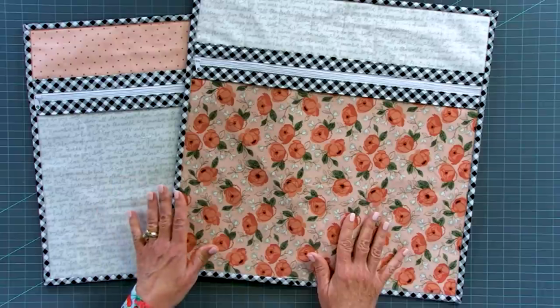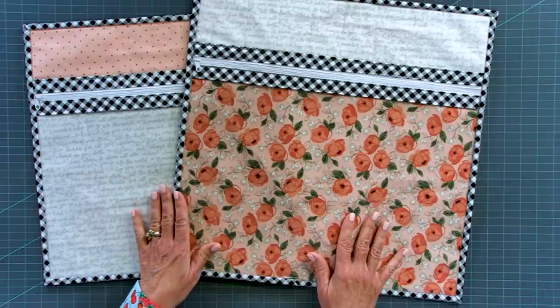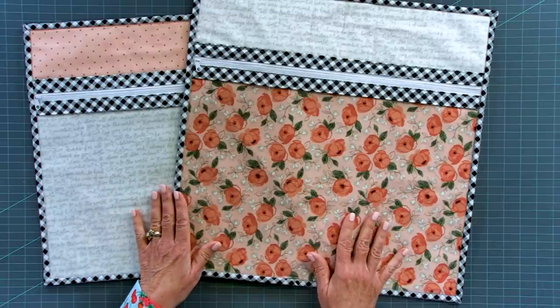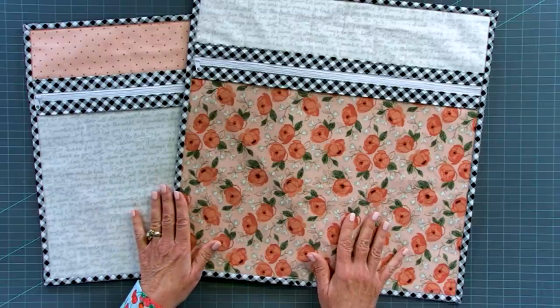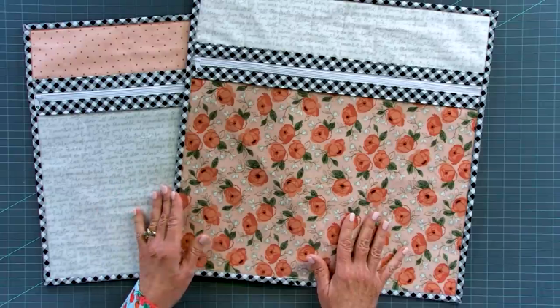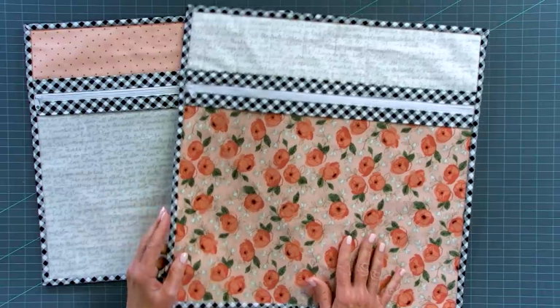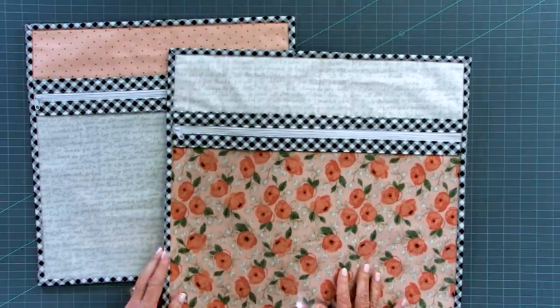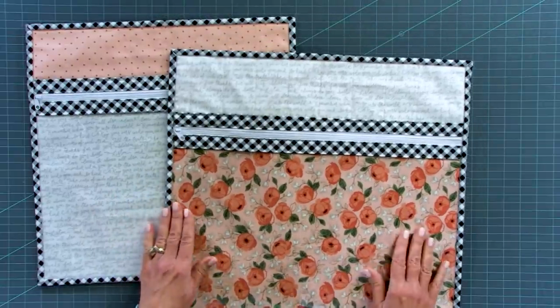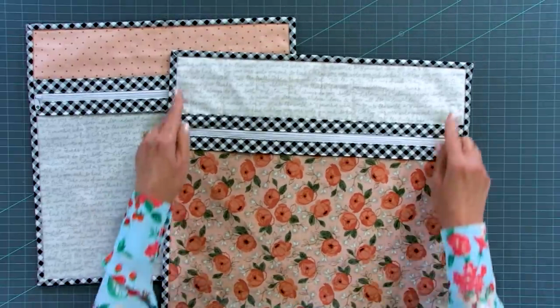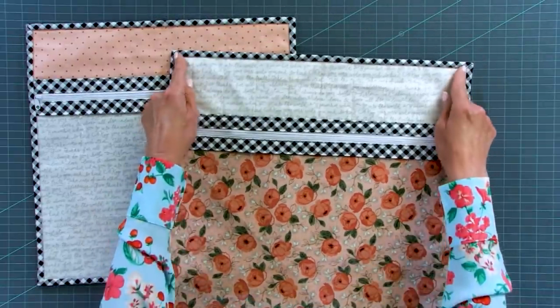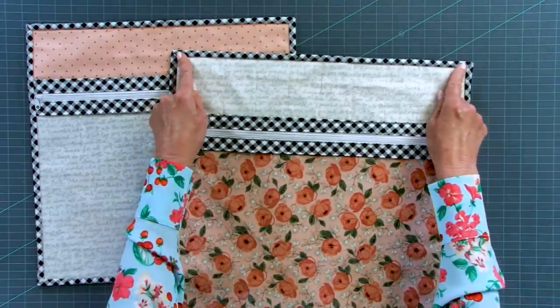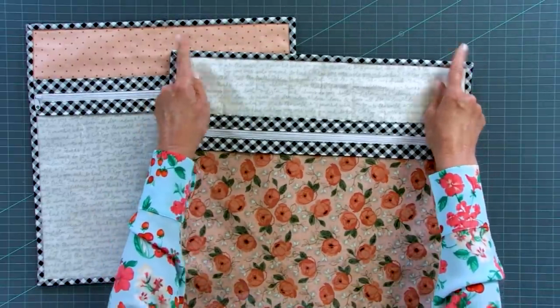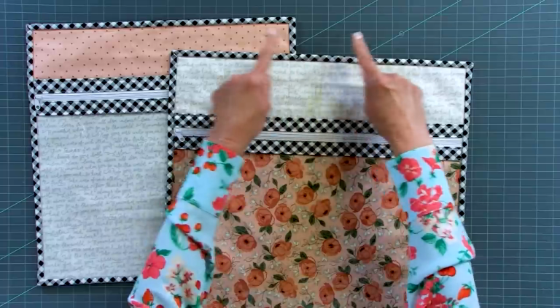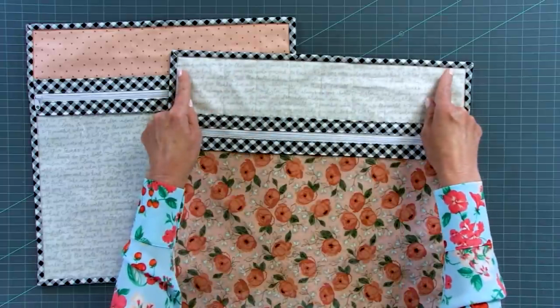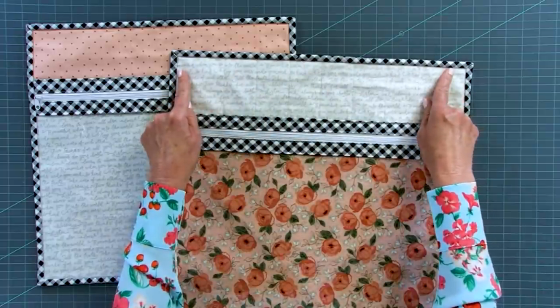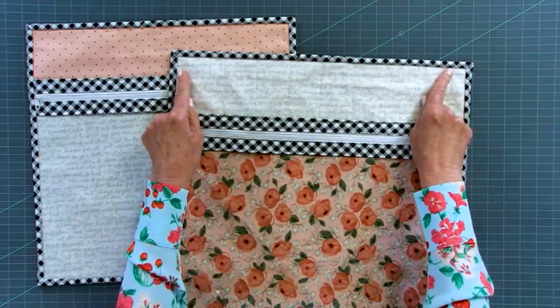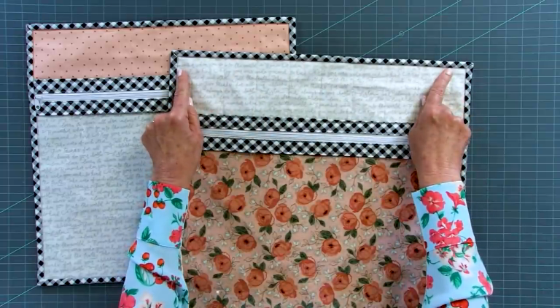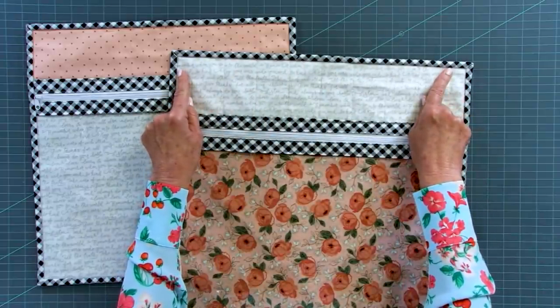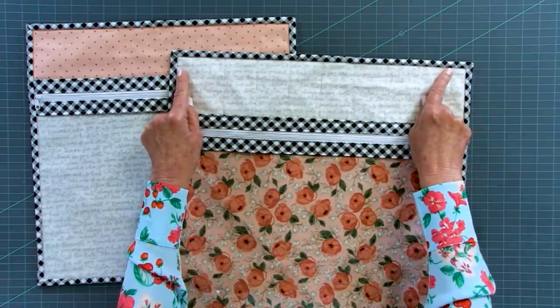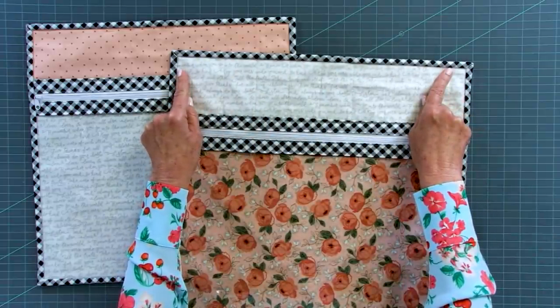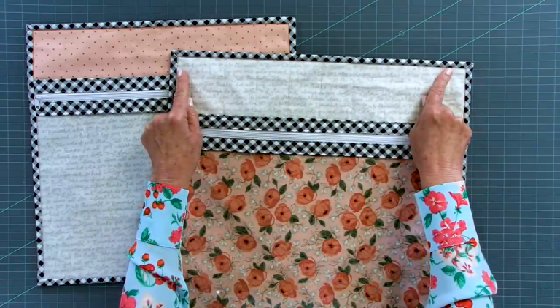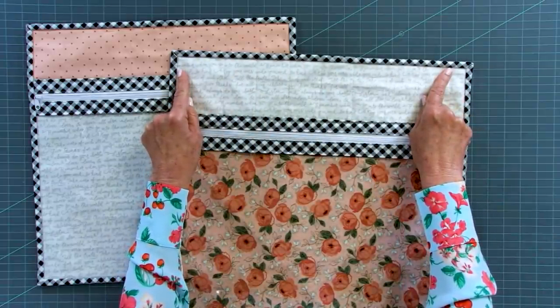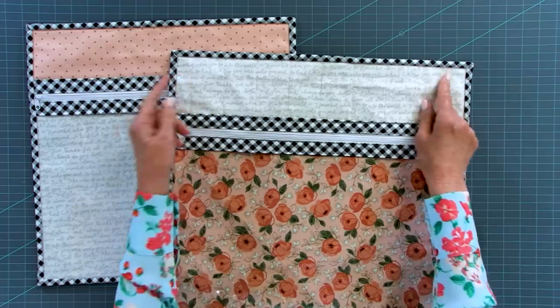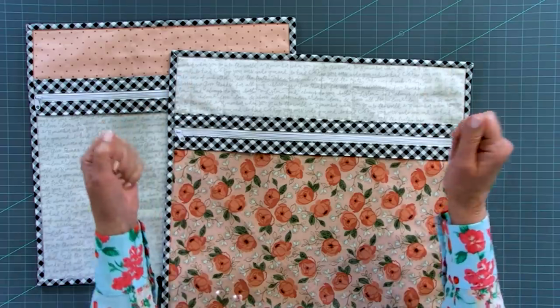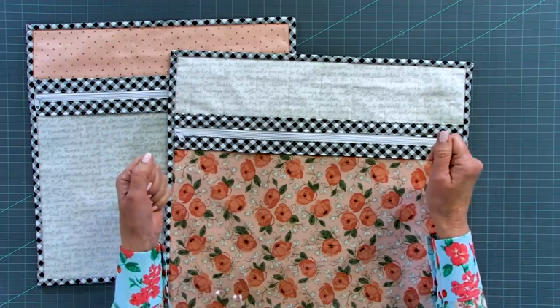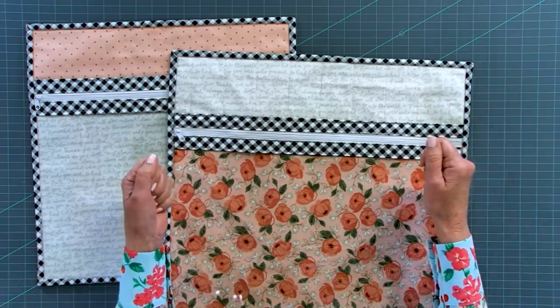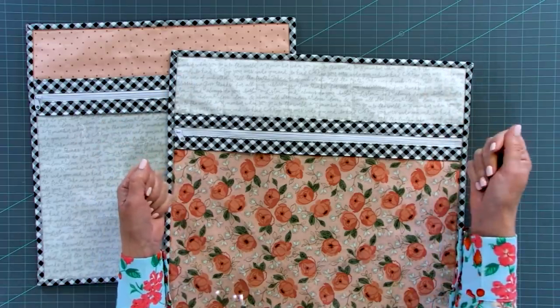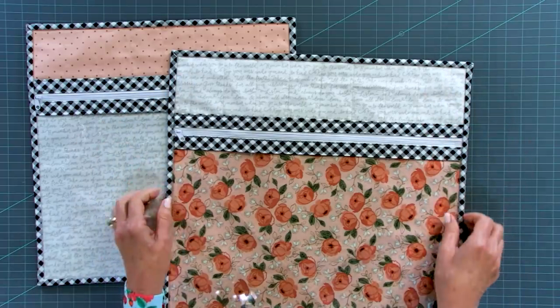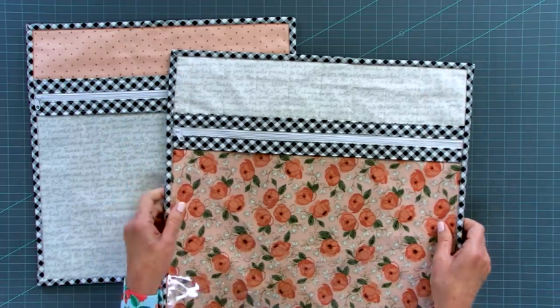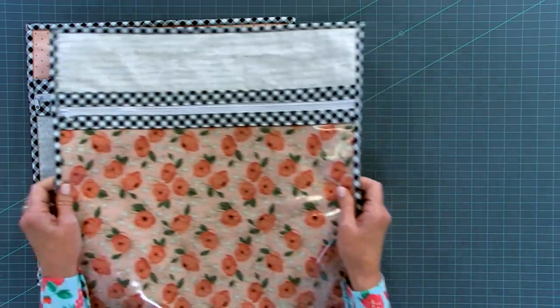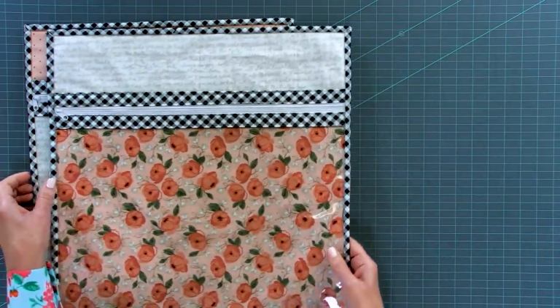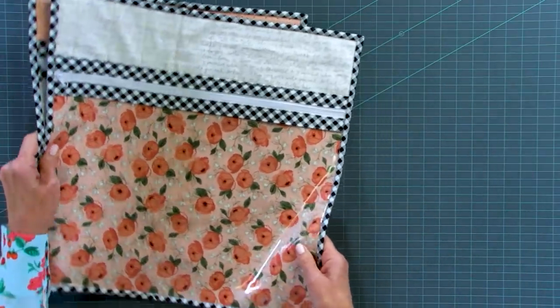A couple of people have actually put handles on the top — just a strip of fabric — and hung the bag over the car seat so kids can have their art bags handy when sitting in the back seat. That's something to consider as well.